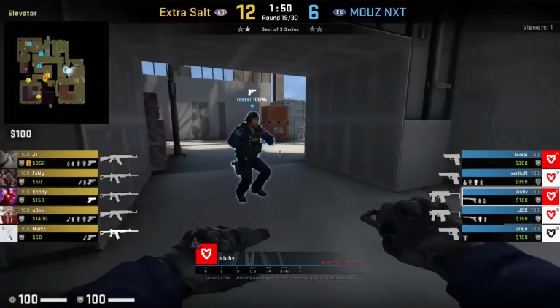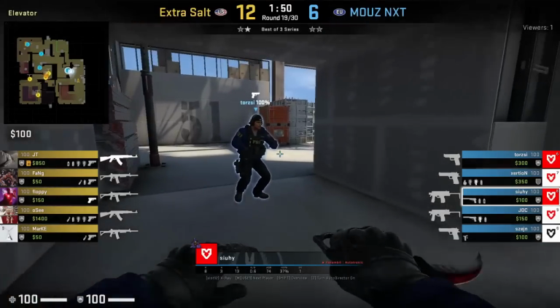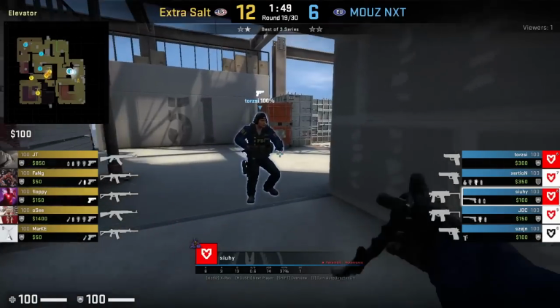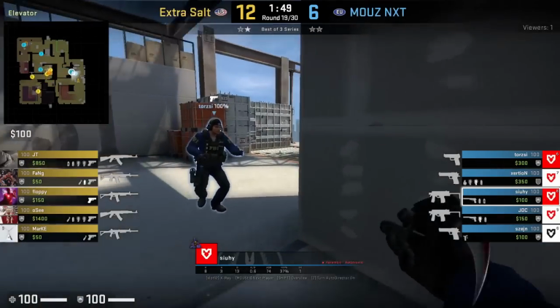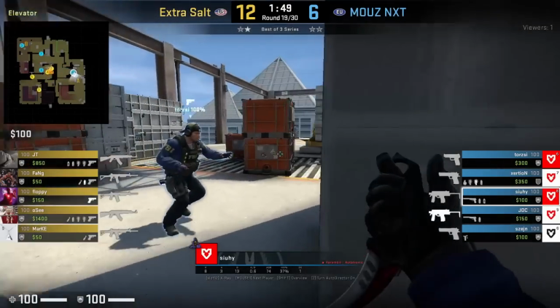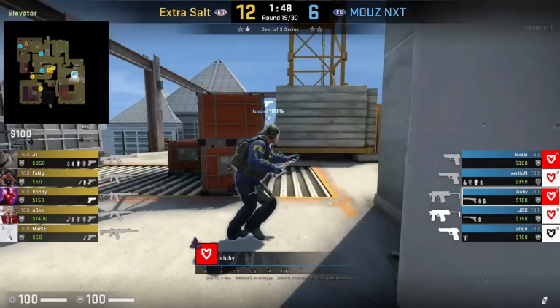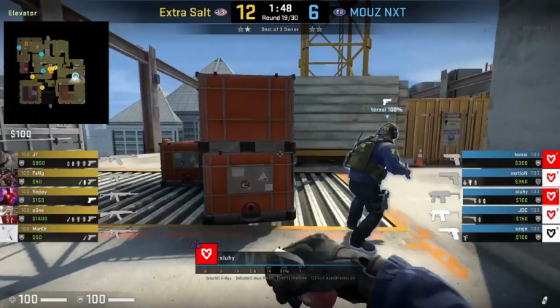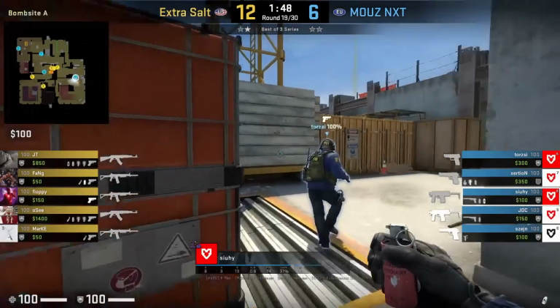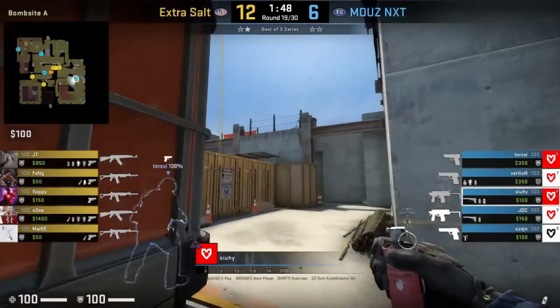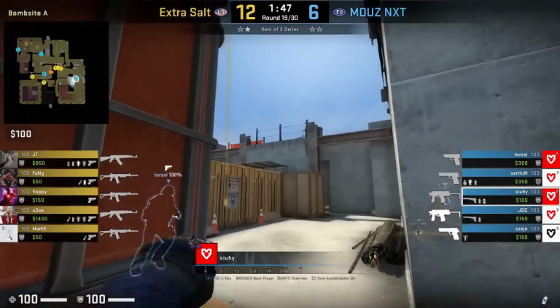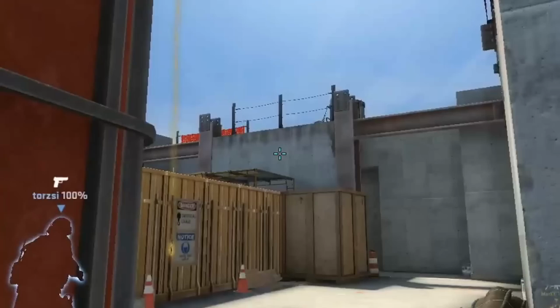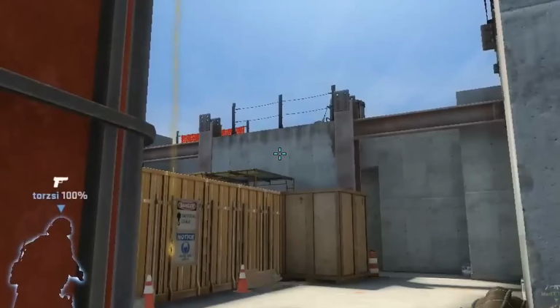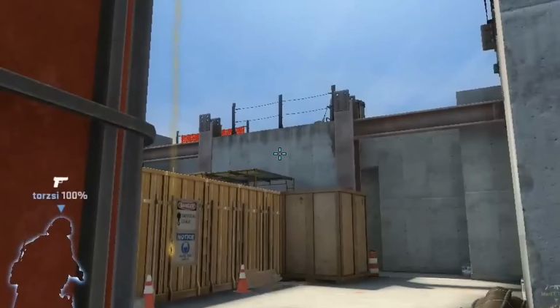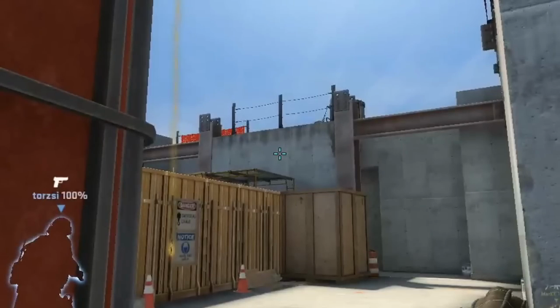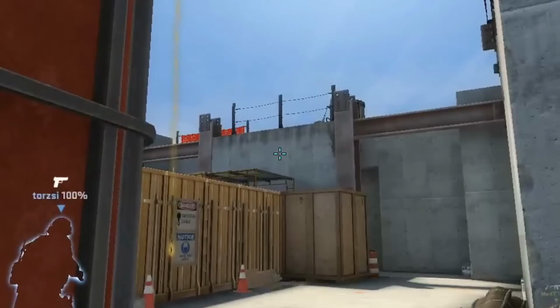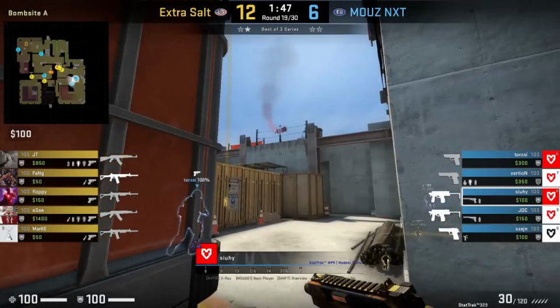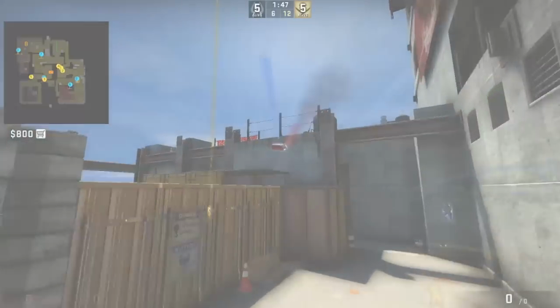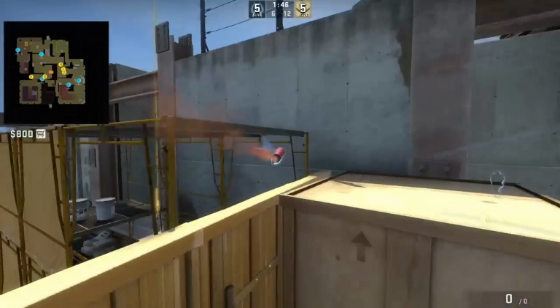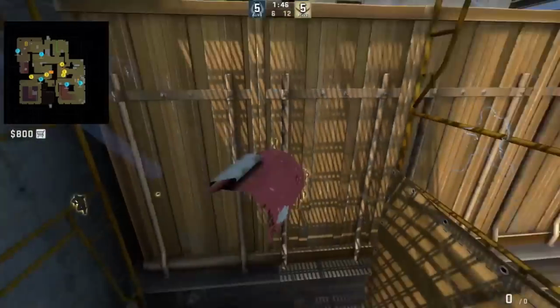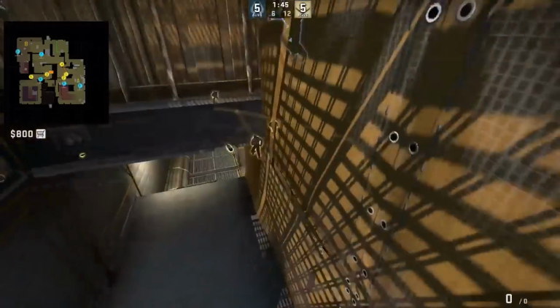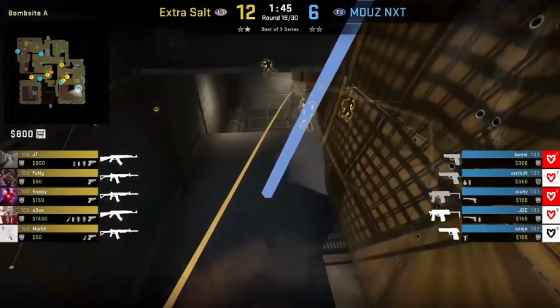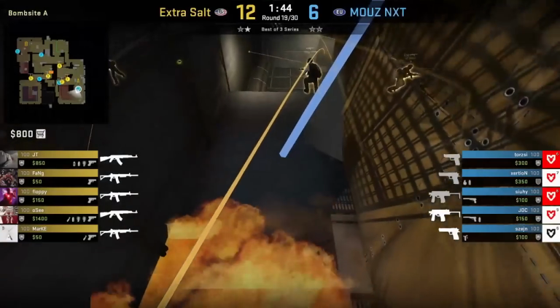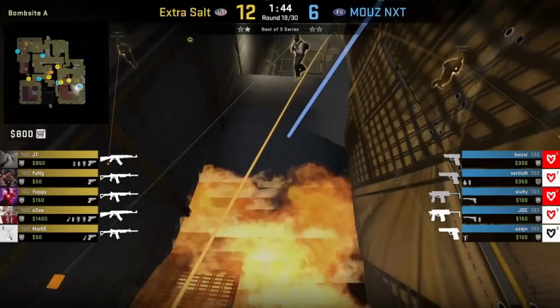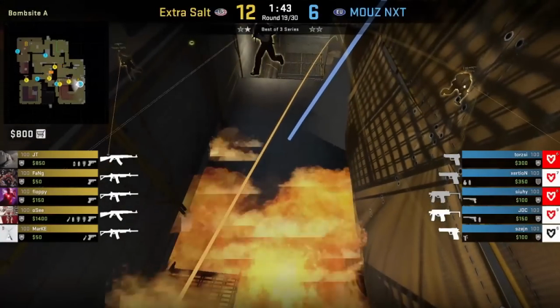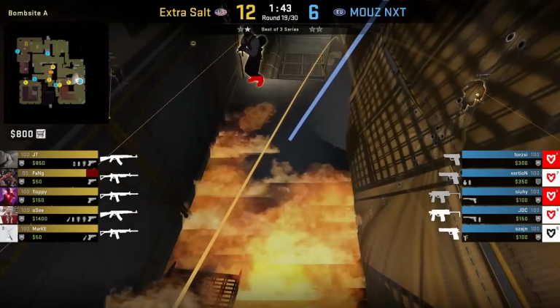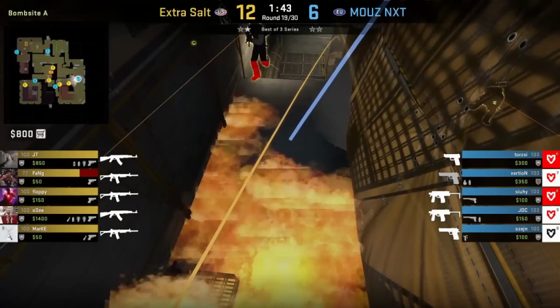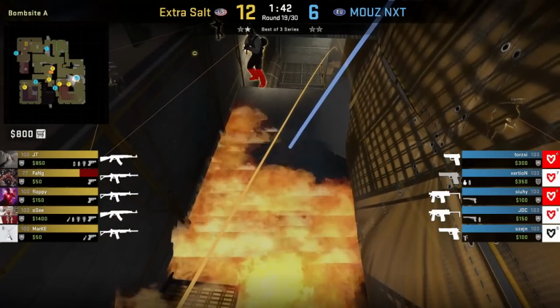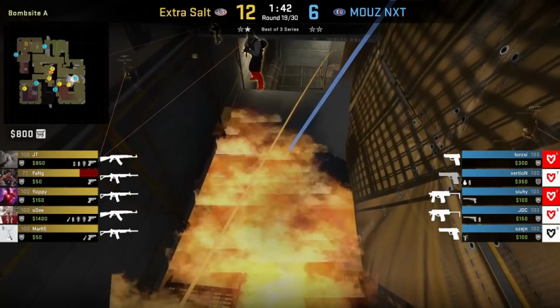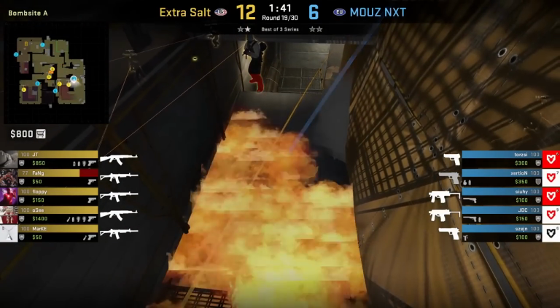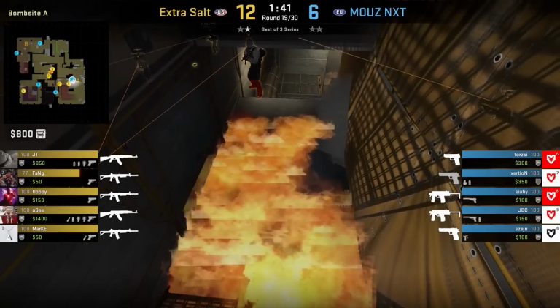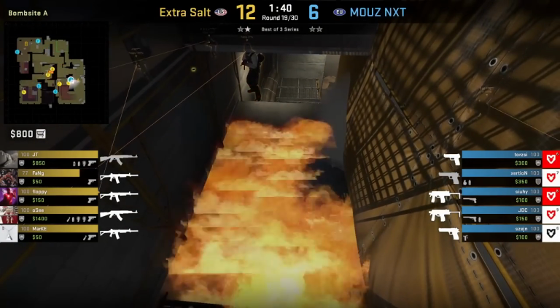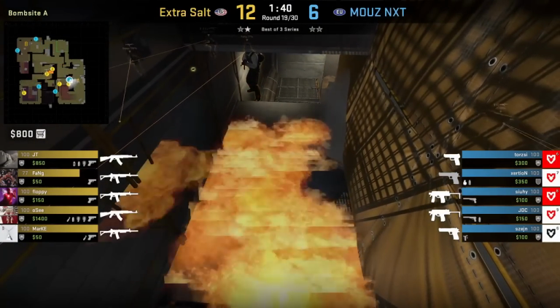Here's another way of throwing that mid yellow scaffold molly. Get behind default, aim at this wall, then left click throw. You can see that molly holds Fang in place as he wanted to initially push up scaffold.